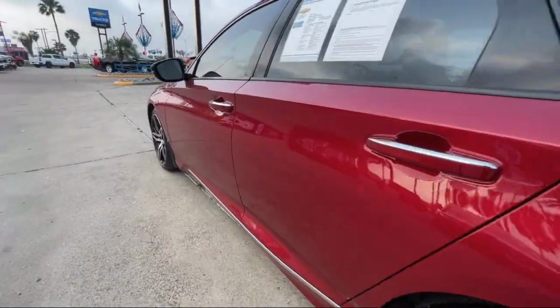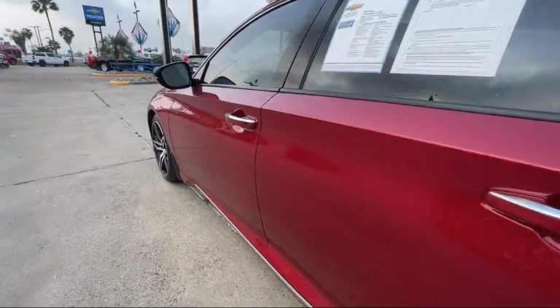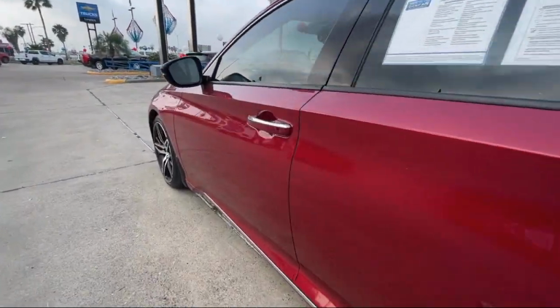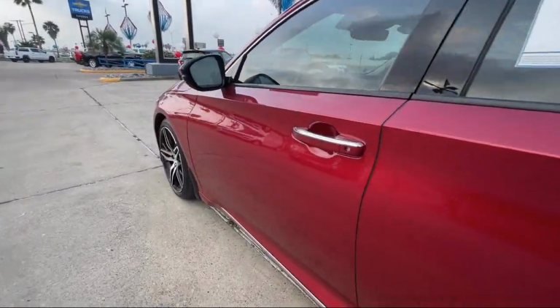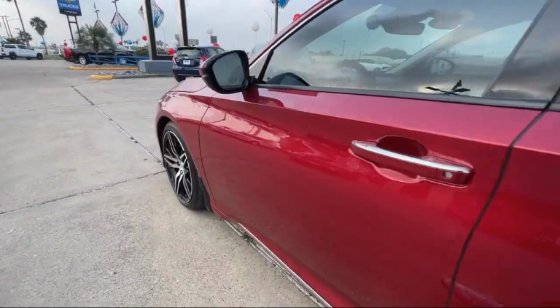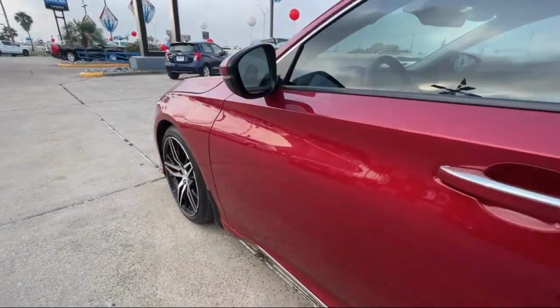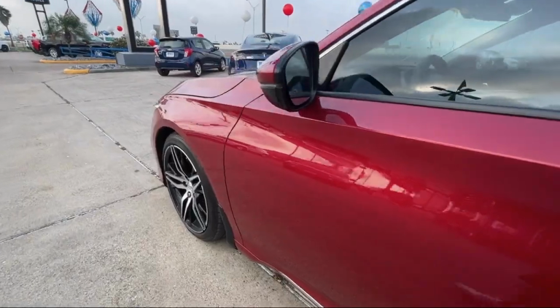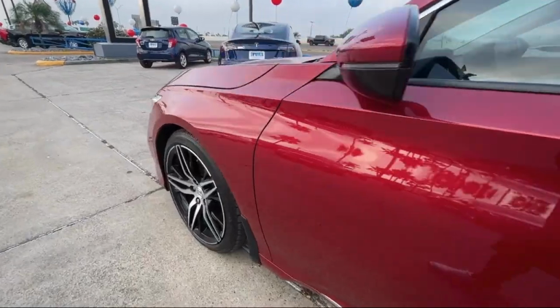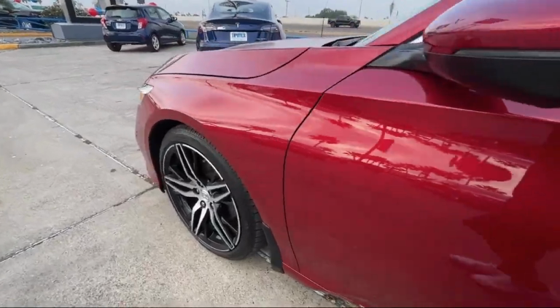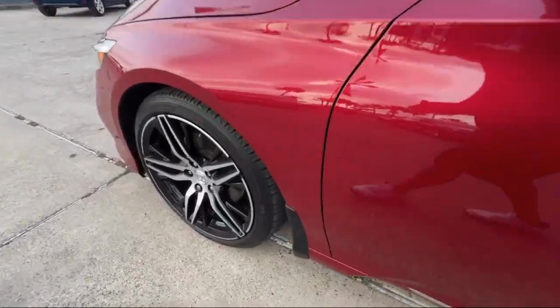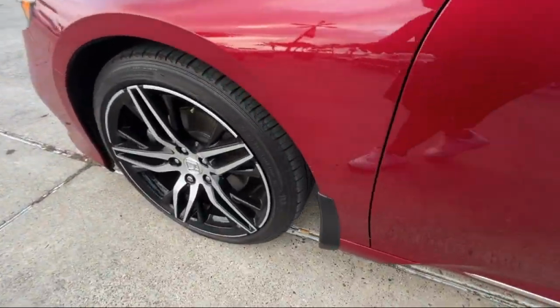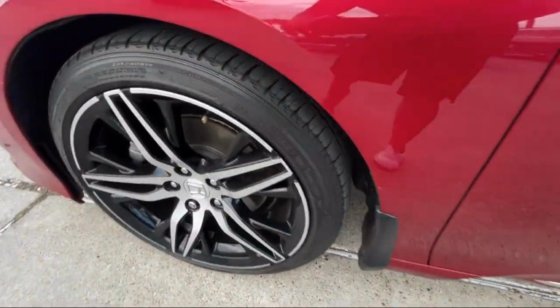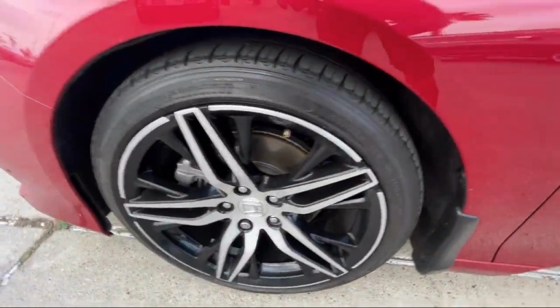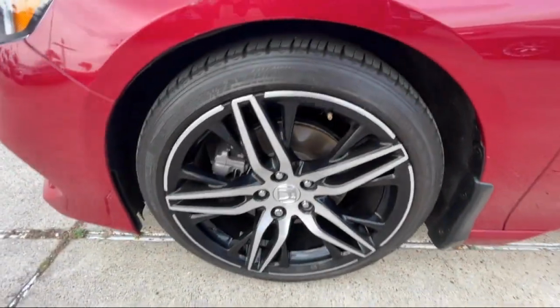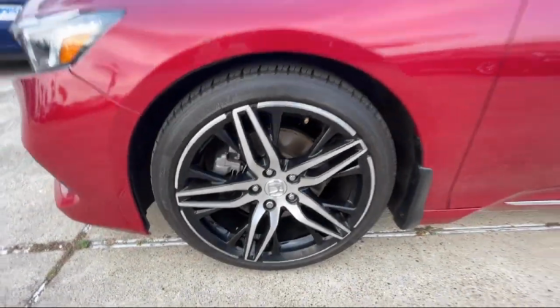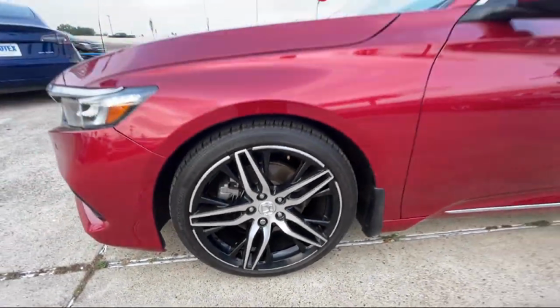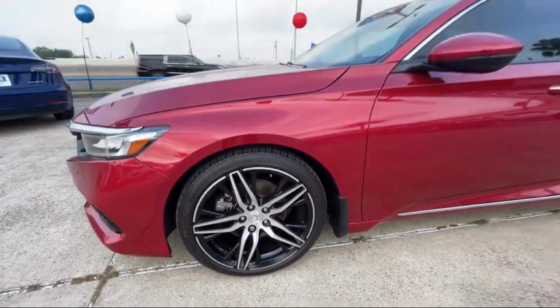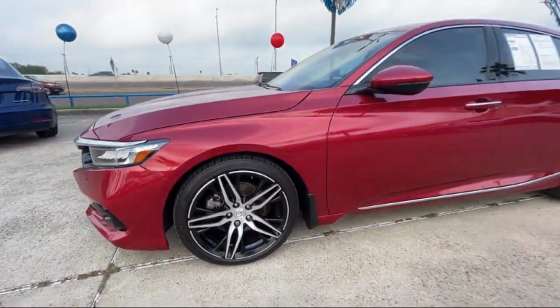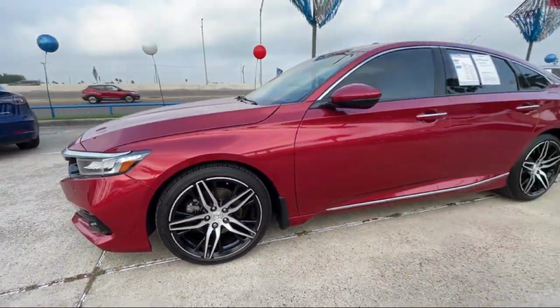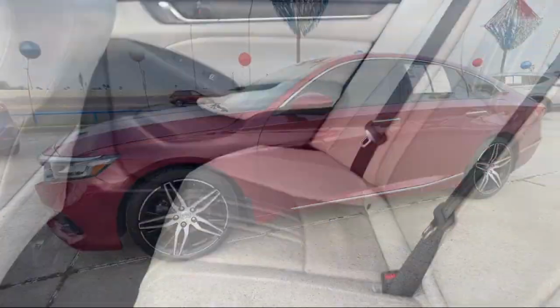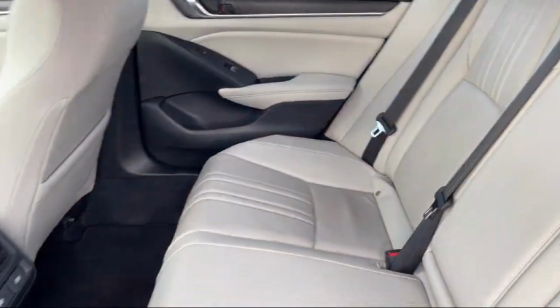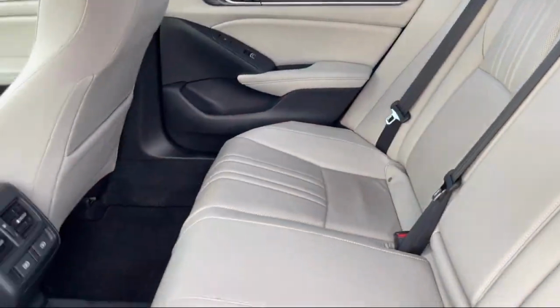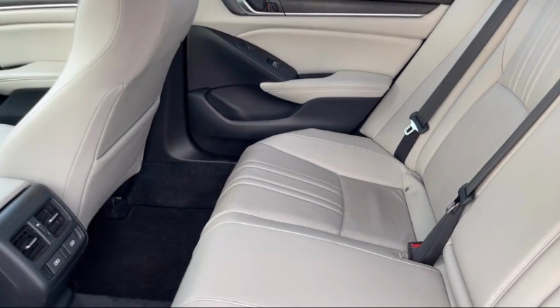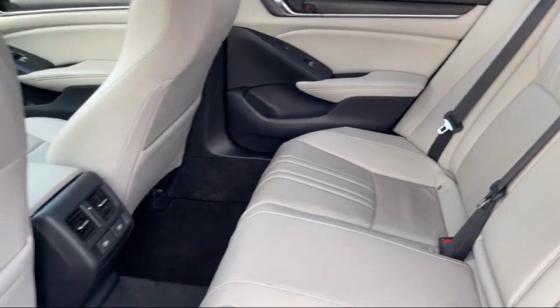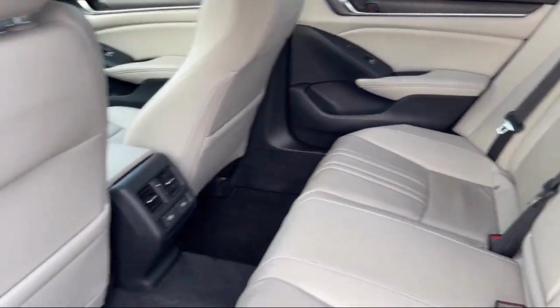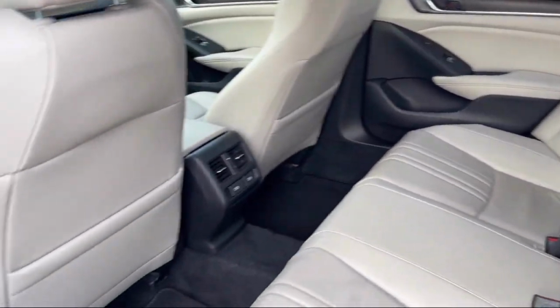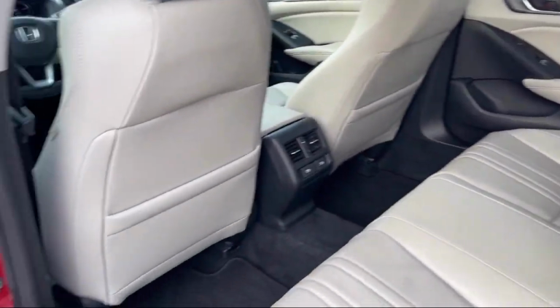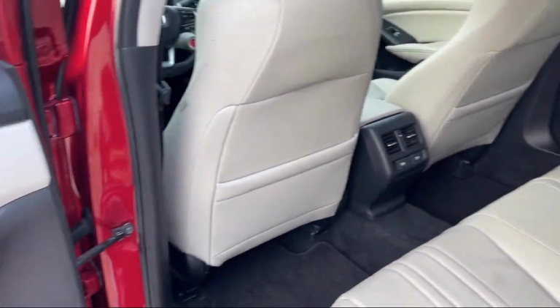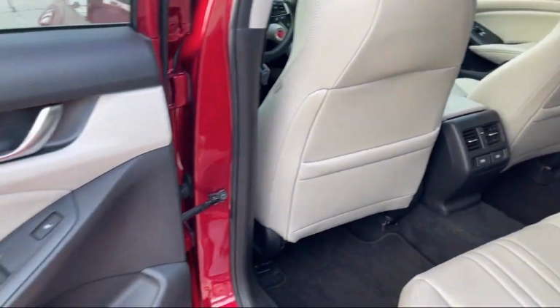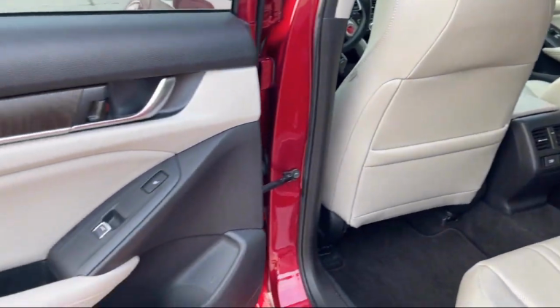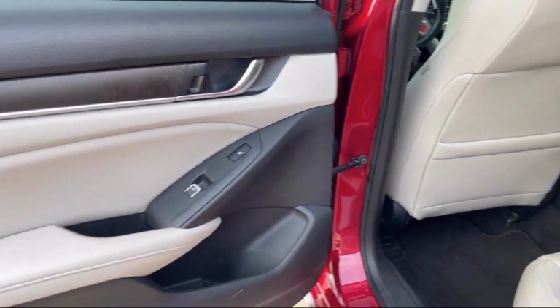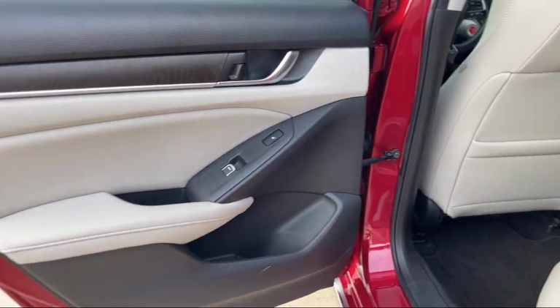It also features ventilated disc front brakes, steering wheel mounted phone controls, lane deviation sensors, a moonroof sunroof with sliding sunshade, and power side mirror adjustments.